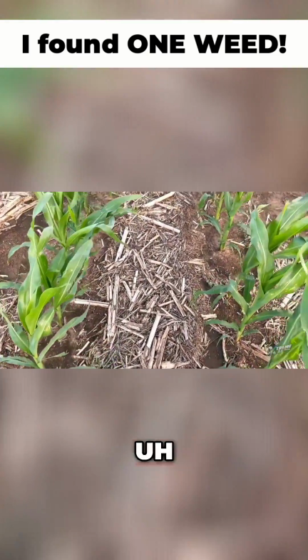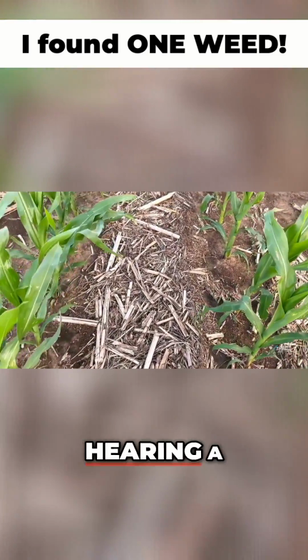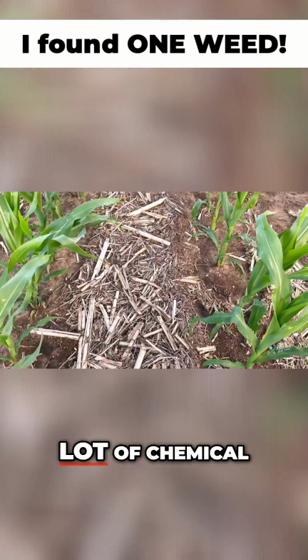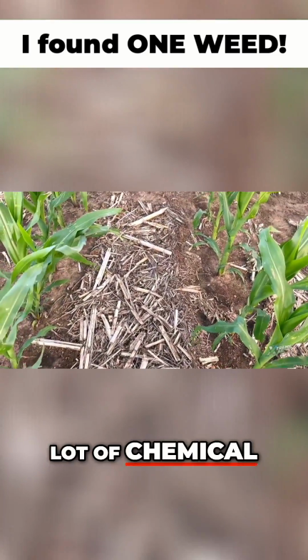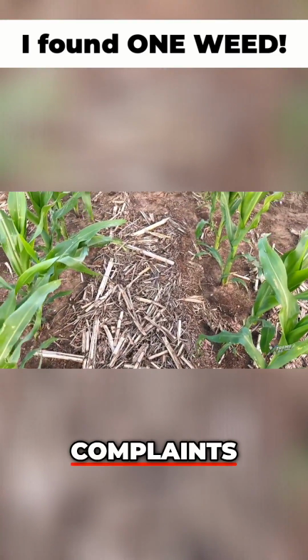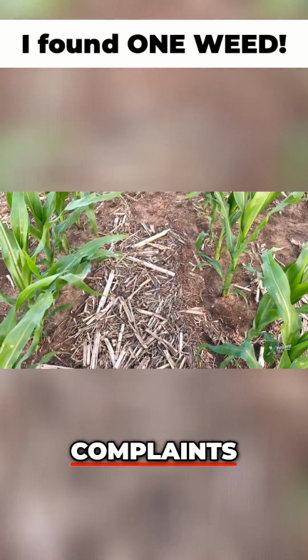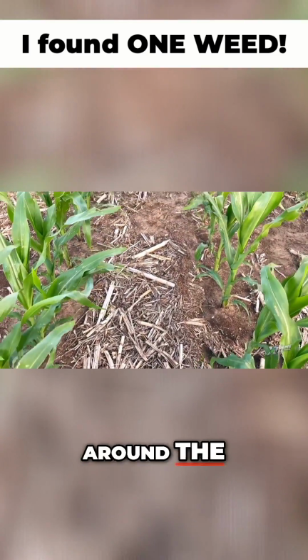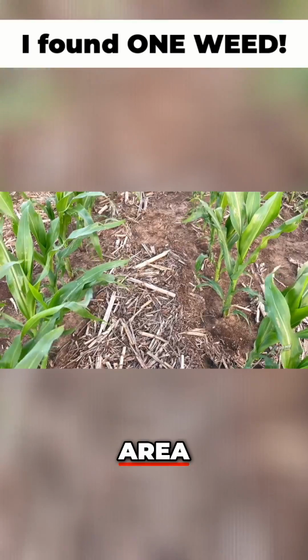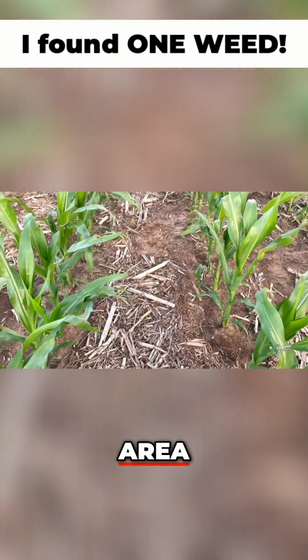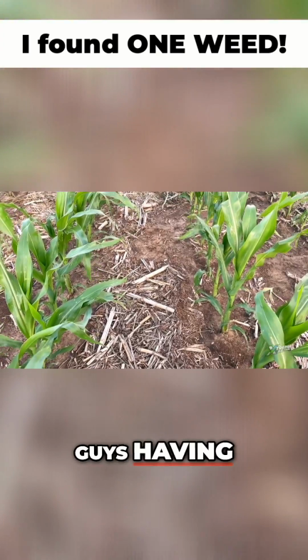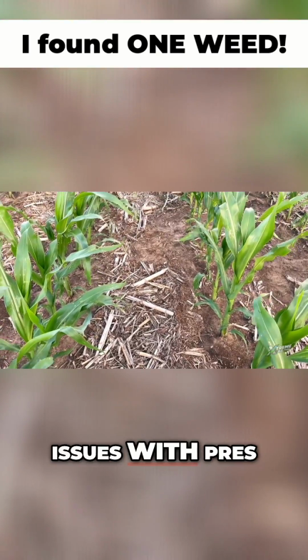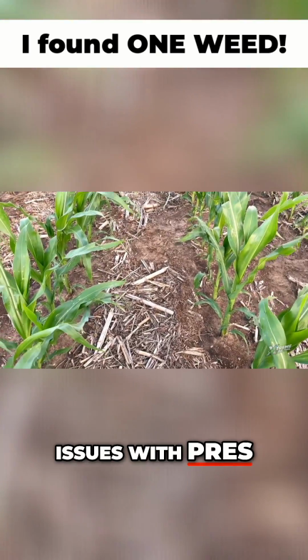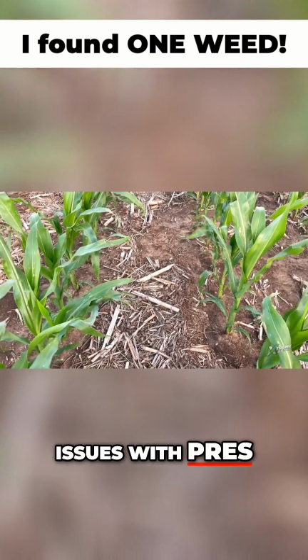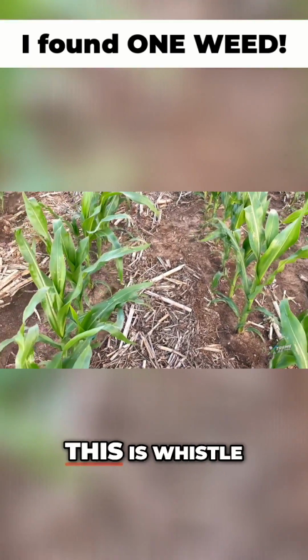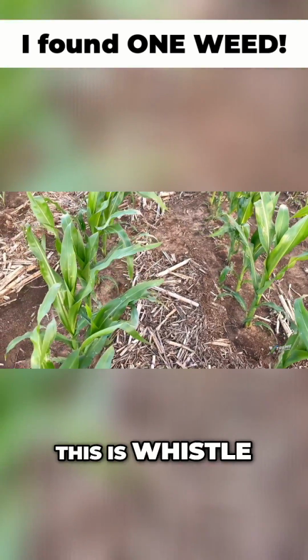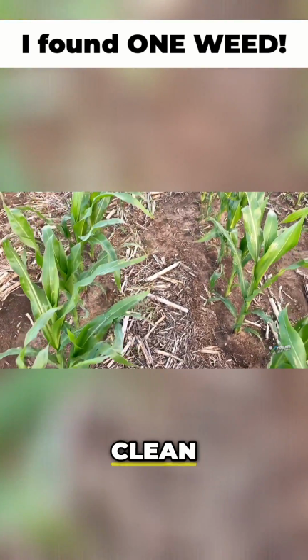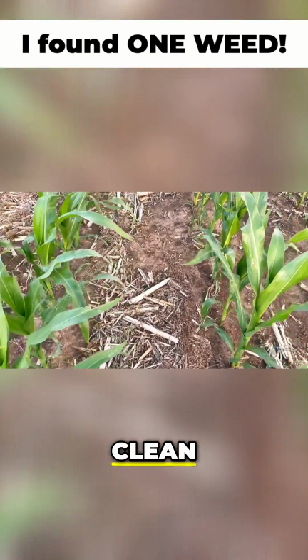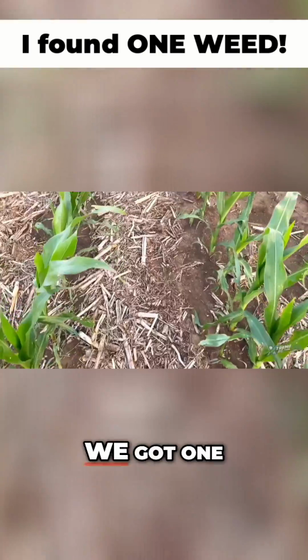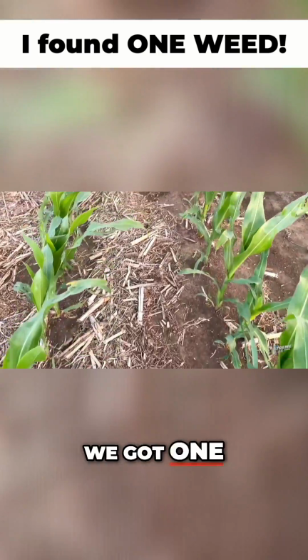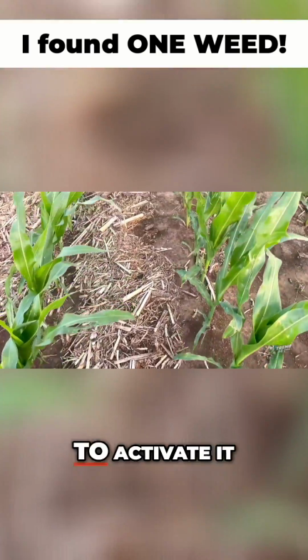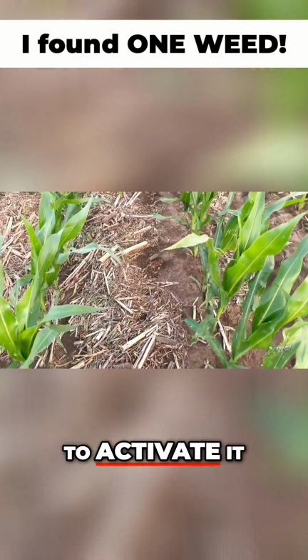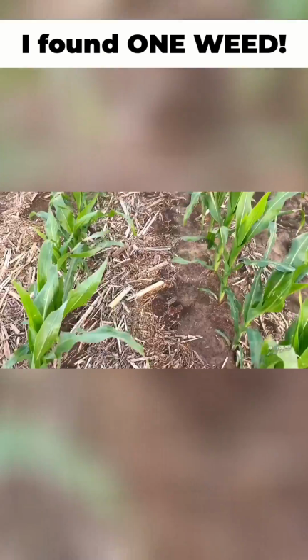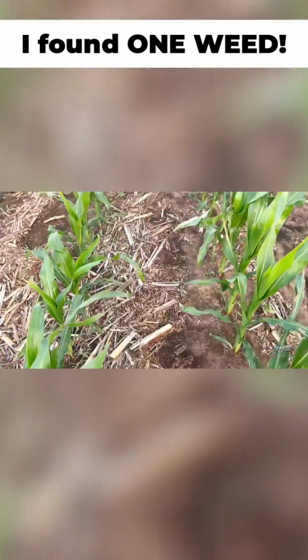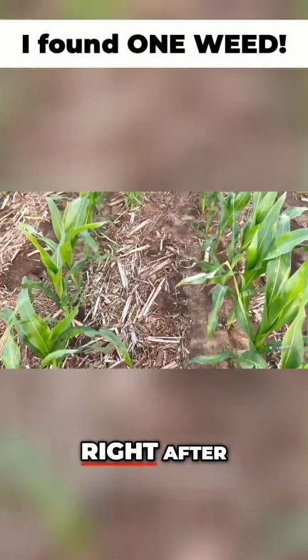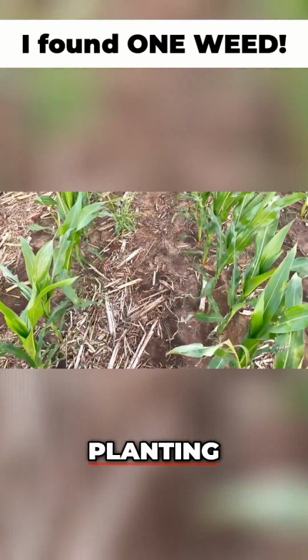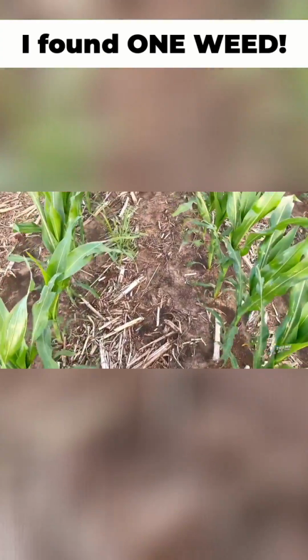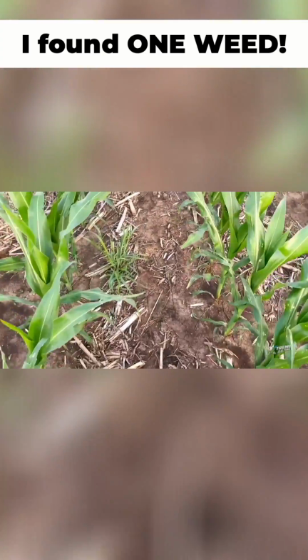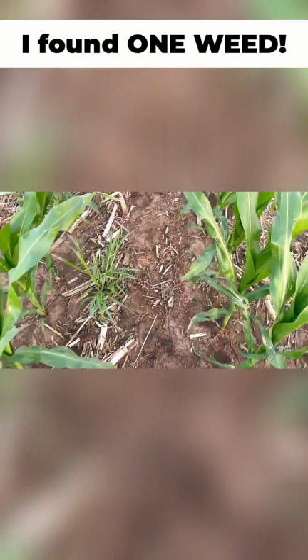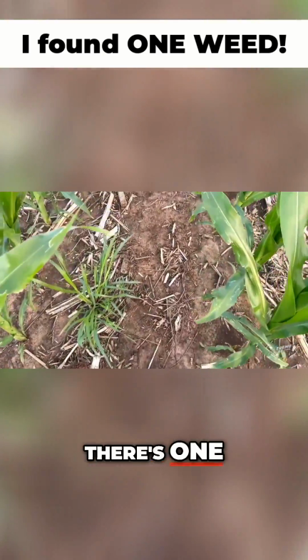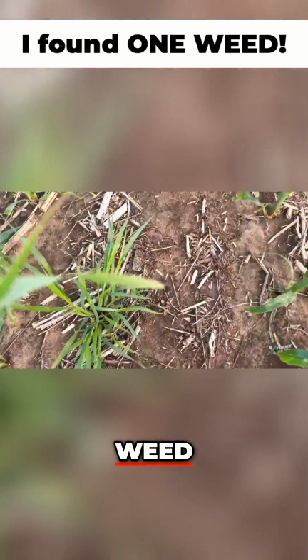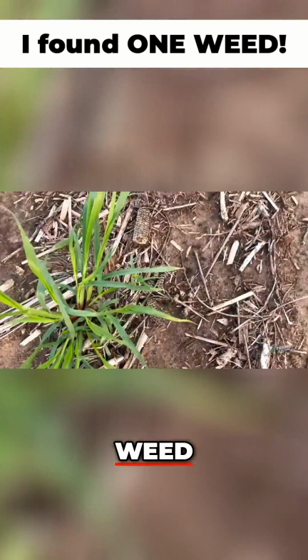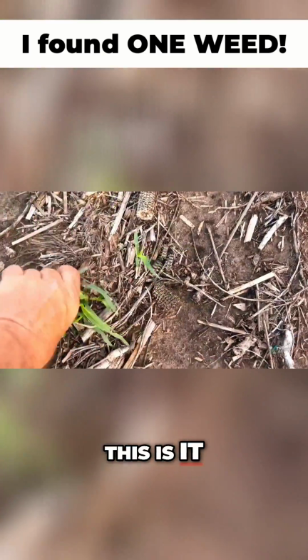I've been hearing a lot of chemical complaints around the area — guys having issues with pre's. This is whistle clean. We got one ring of rain to activate it right after planting. Here's one weed. This is it.